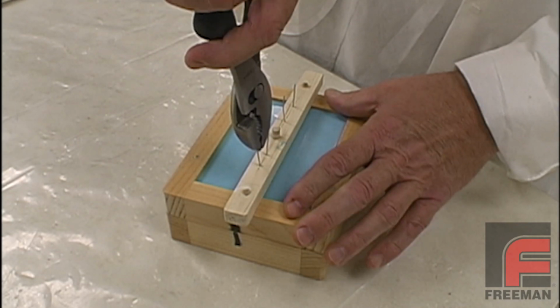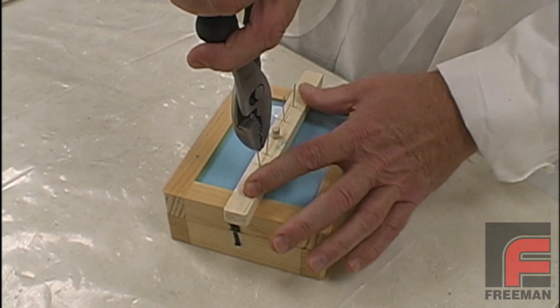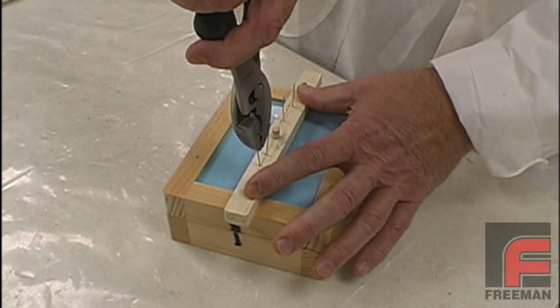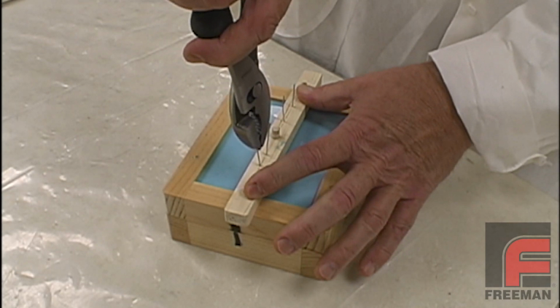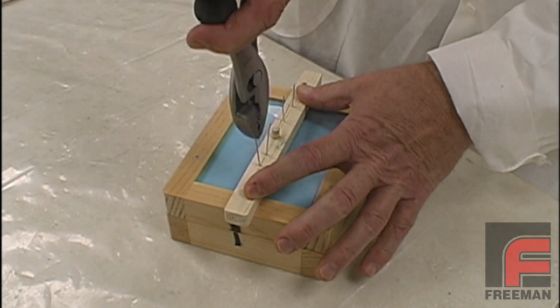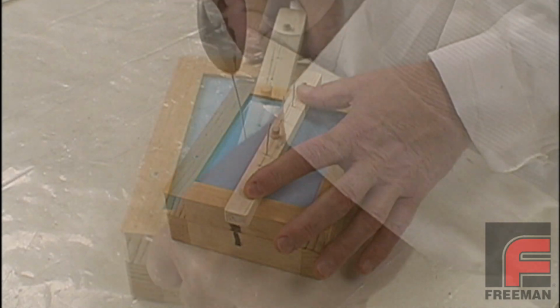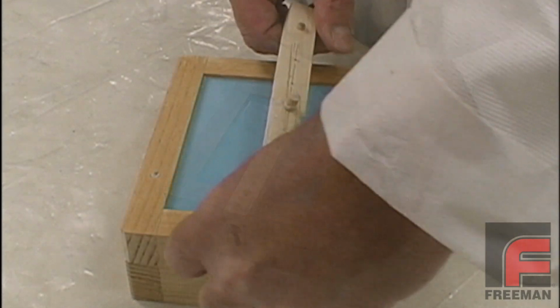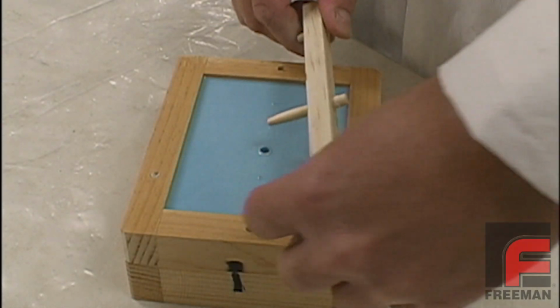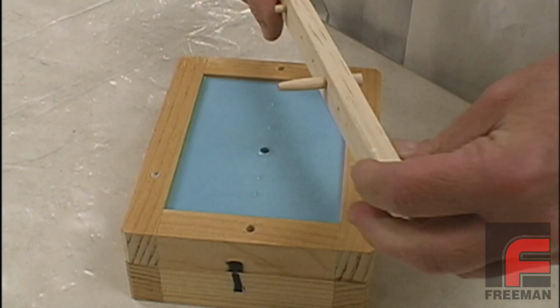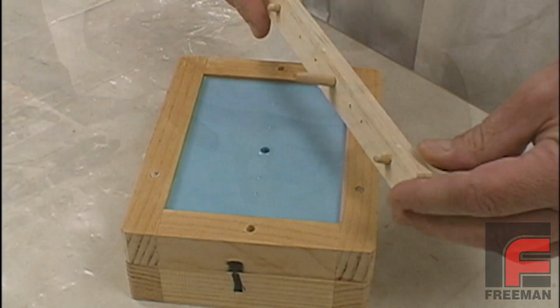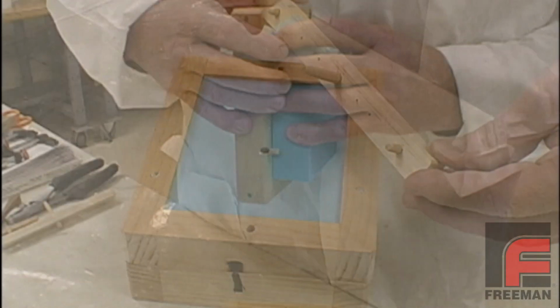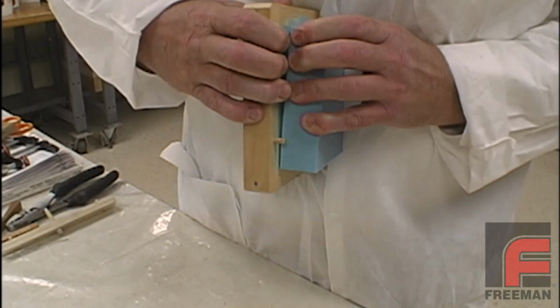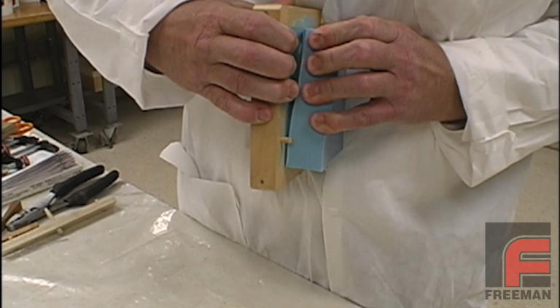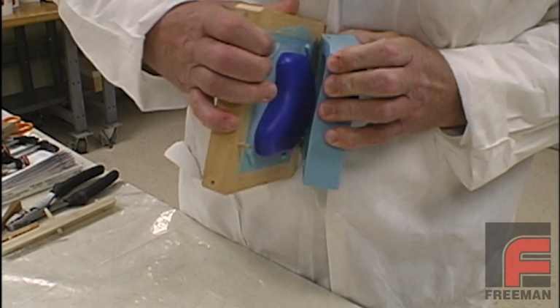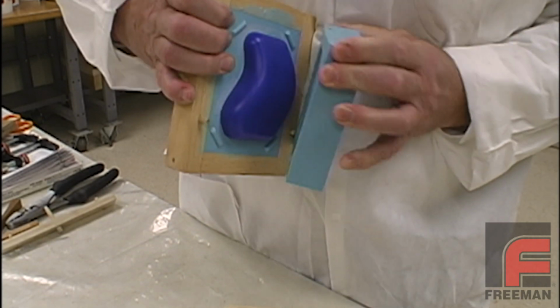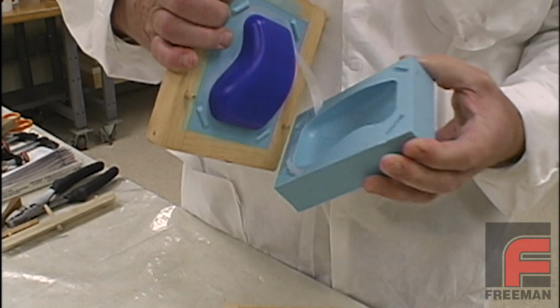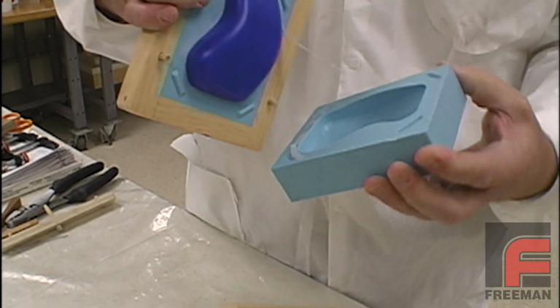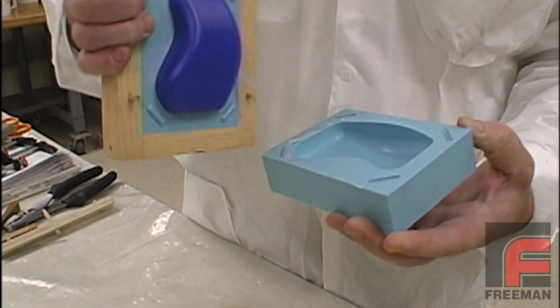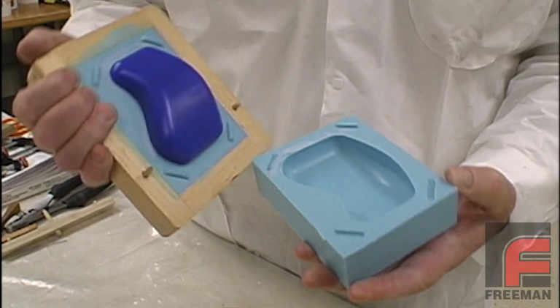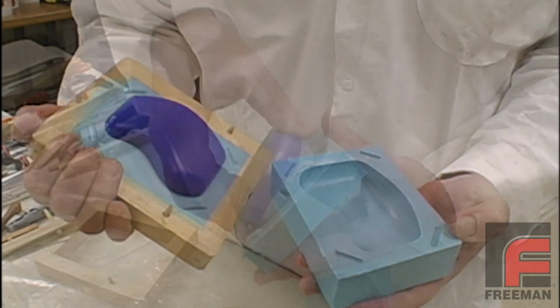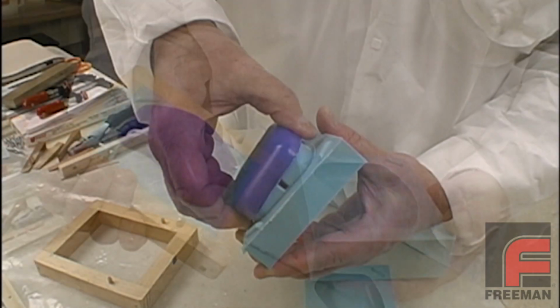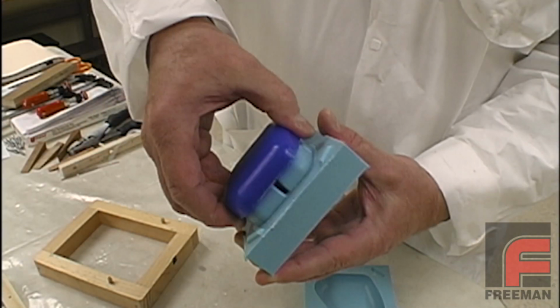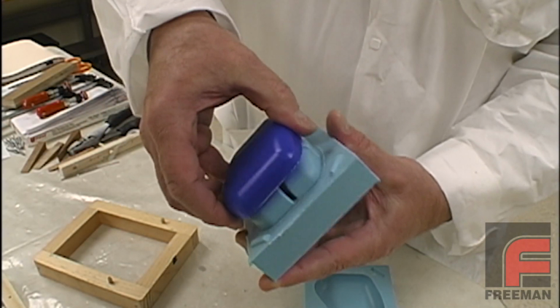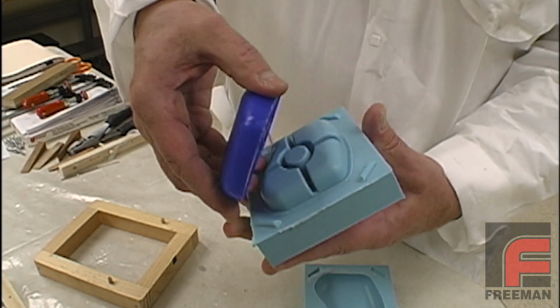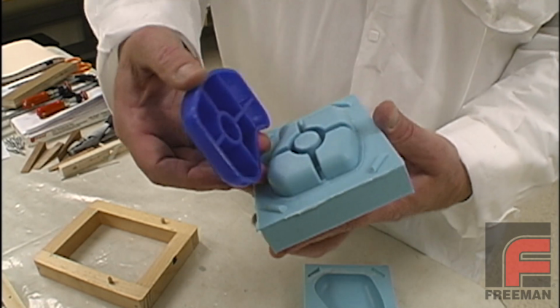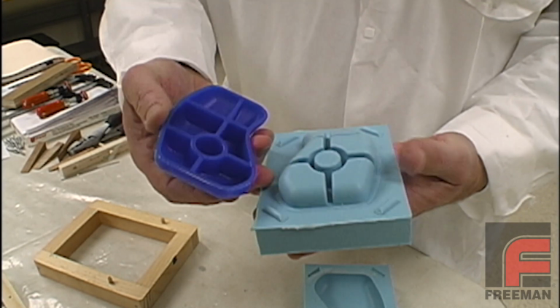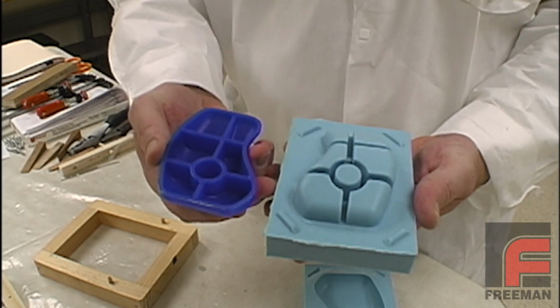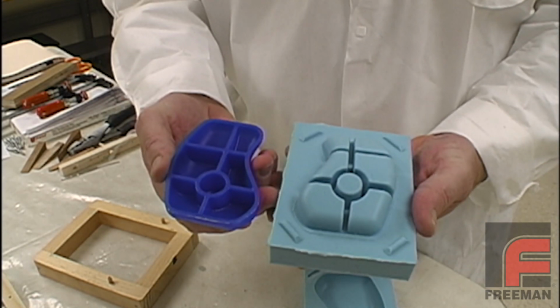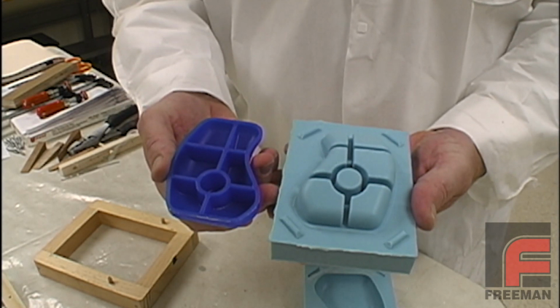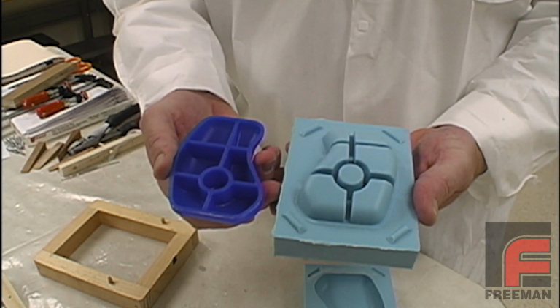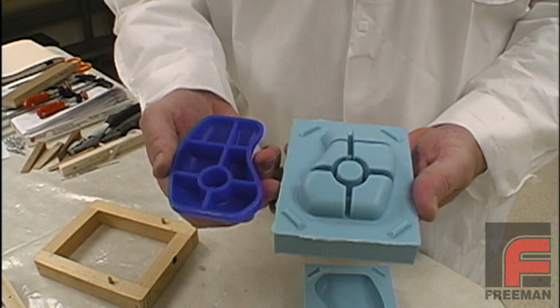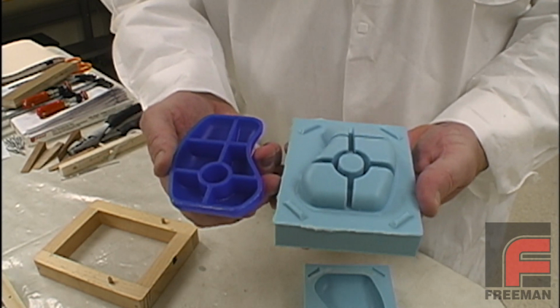The following day, we remove our vents, pull out the pouring sprue, and then demold our model. As you can see, the mold is perfect in accuracy and detail and ready to produce urethane castings.